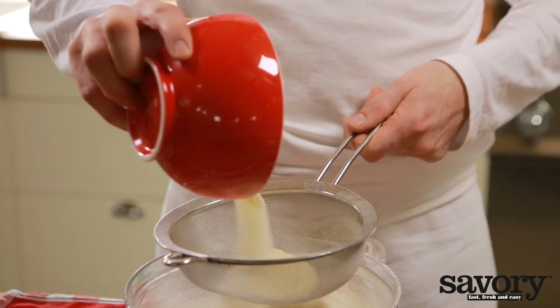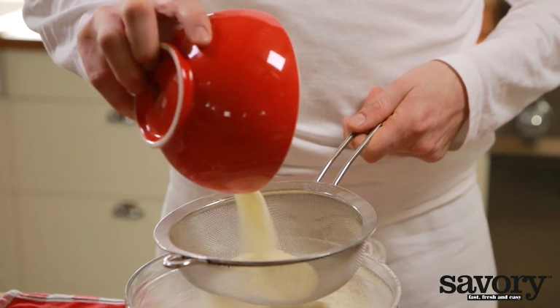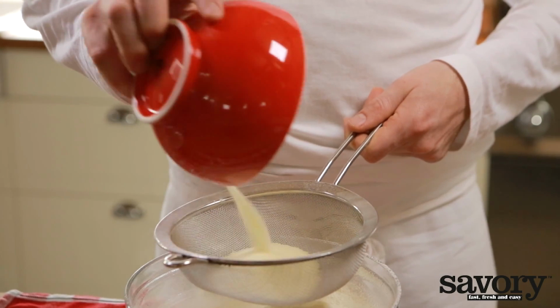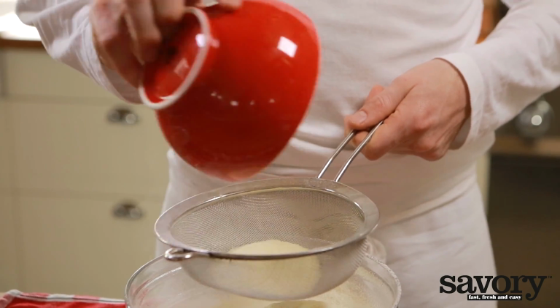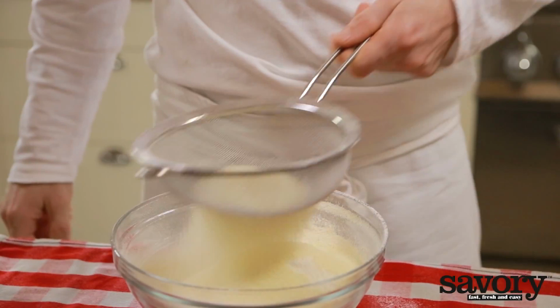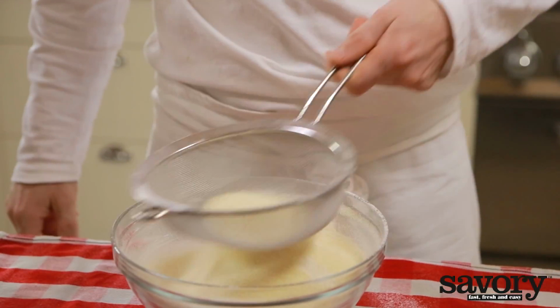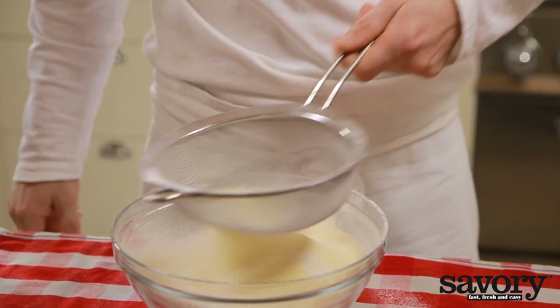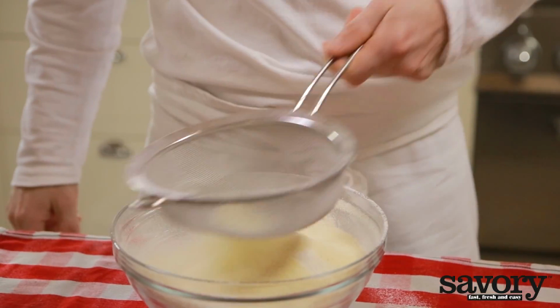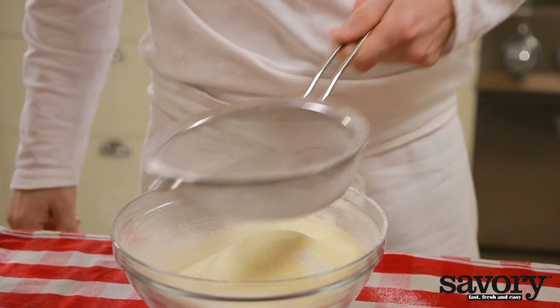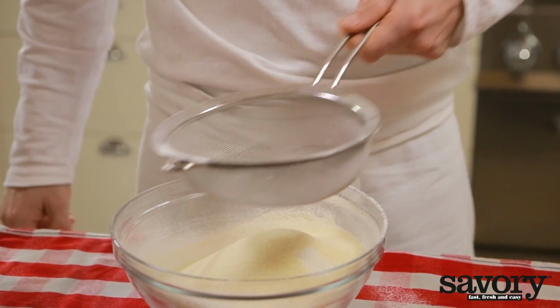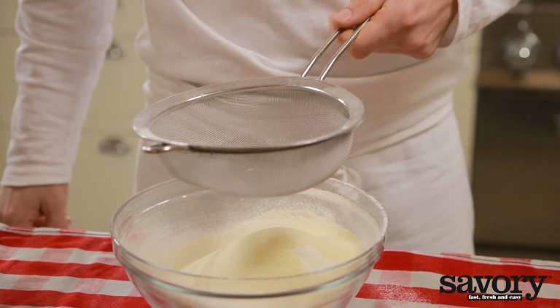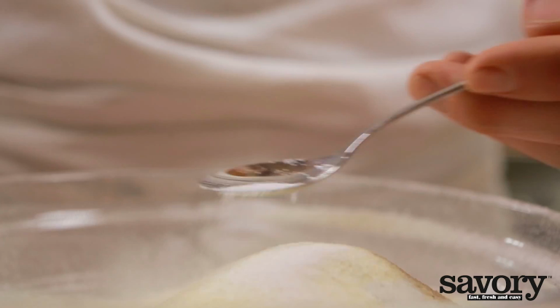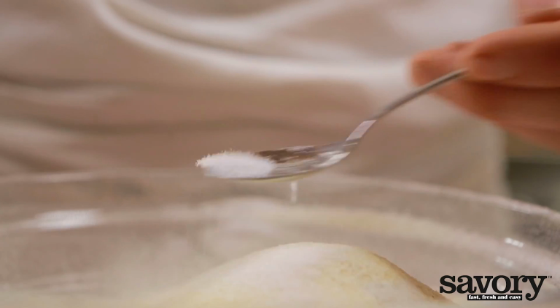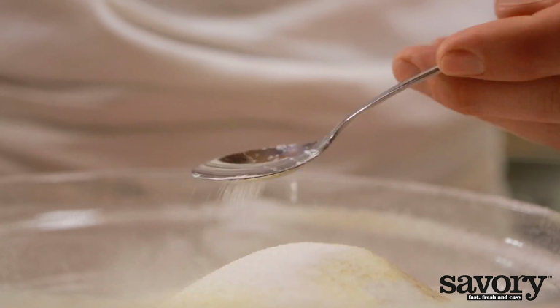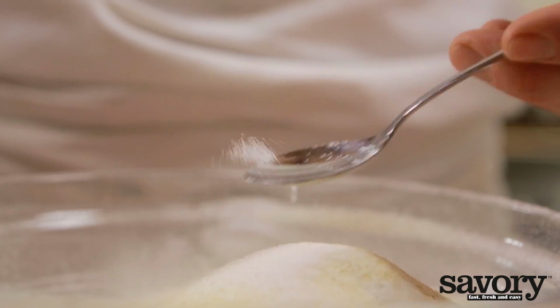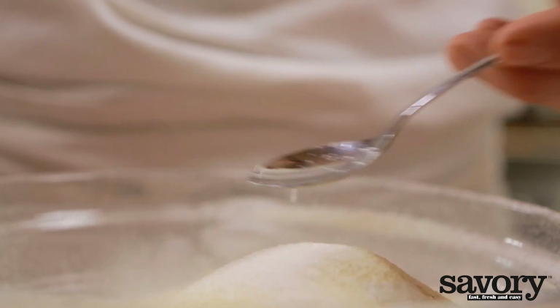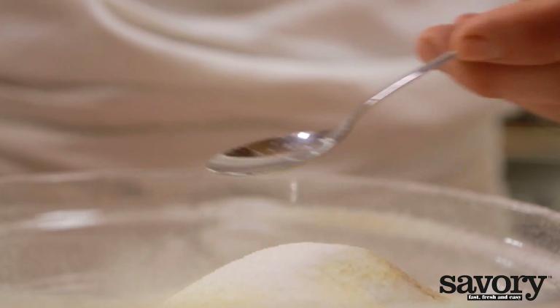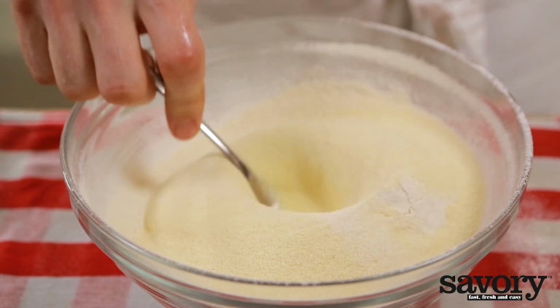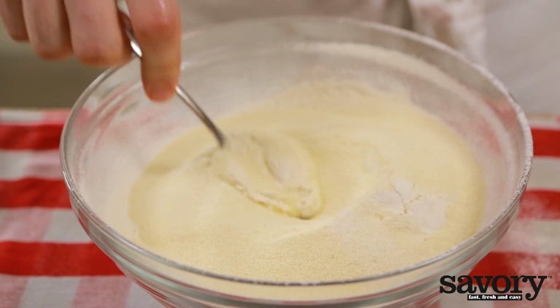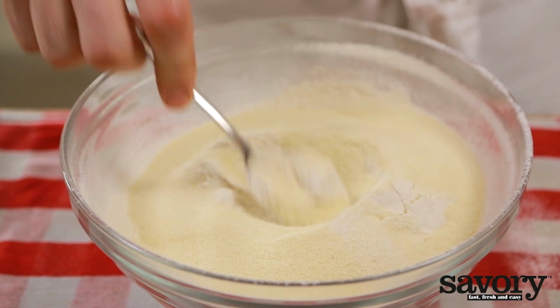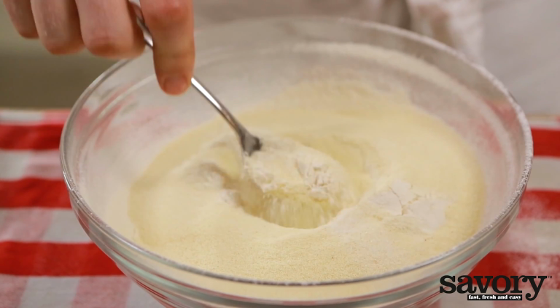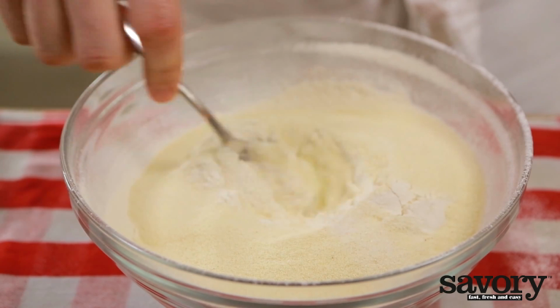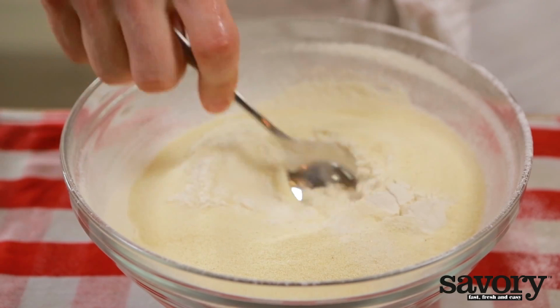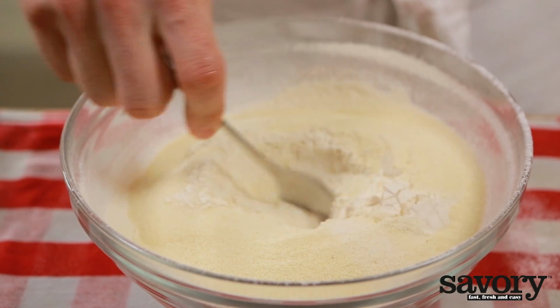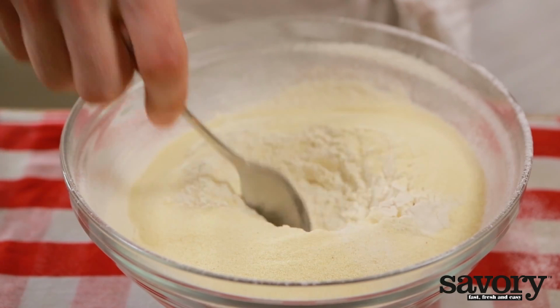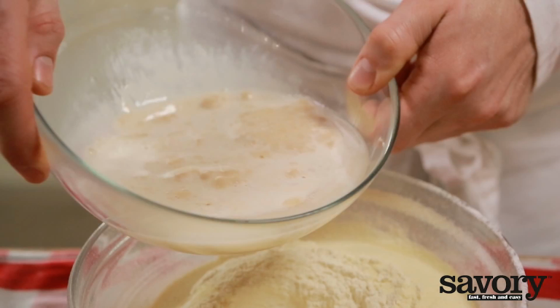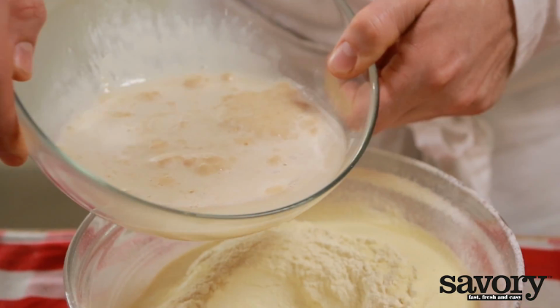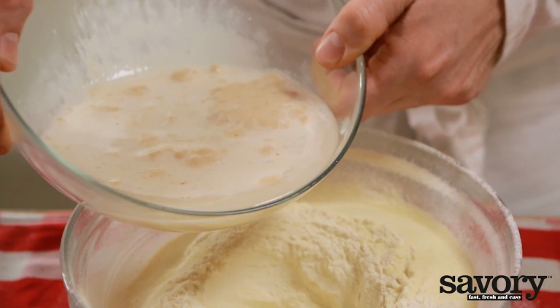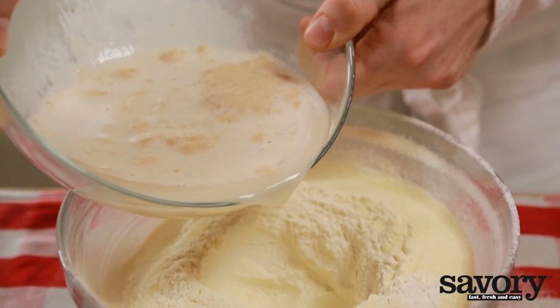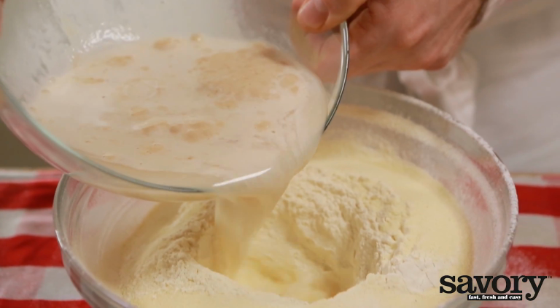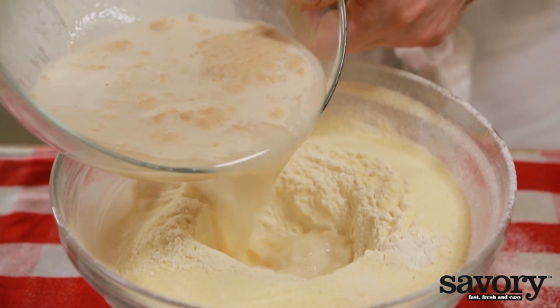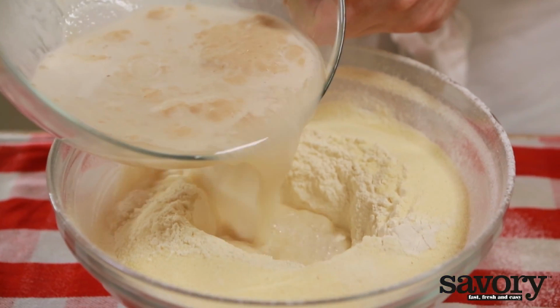Sift the flour, semolina, and salt into a large bowl. Make a well in the flour and pour in the yeast mixture and olive oil.